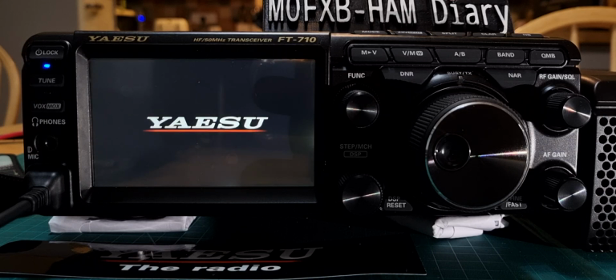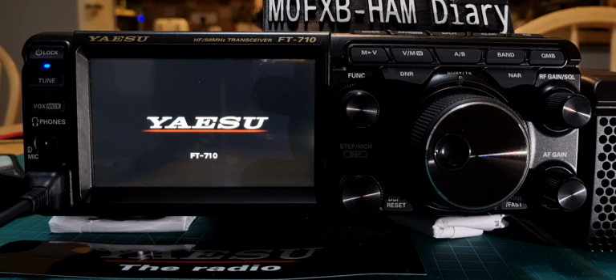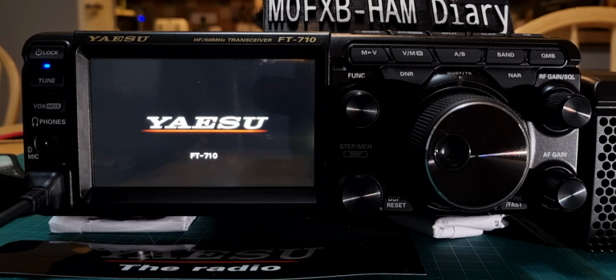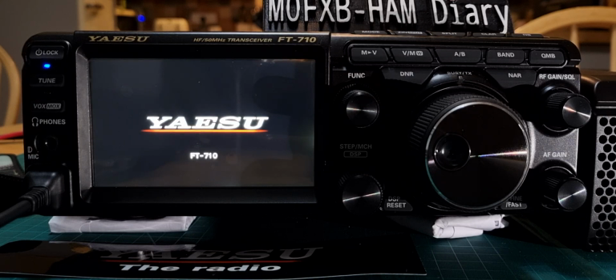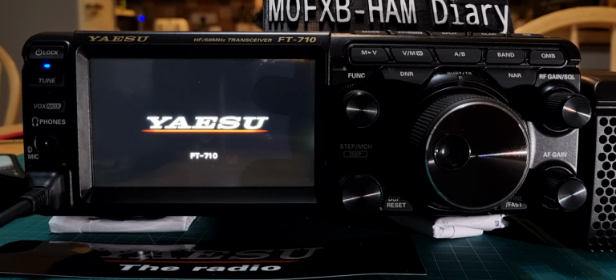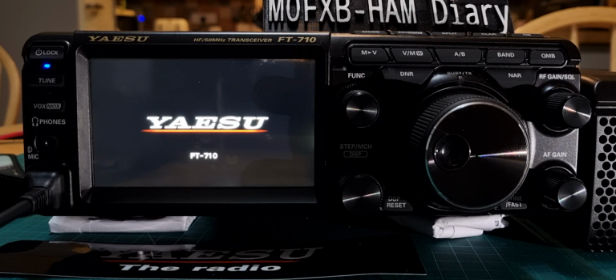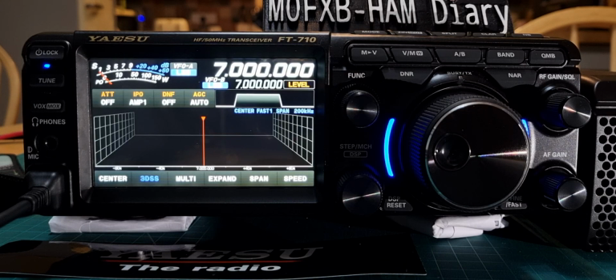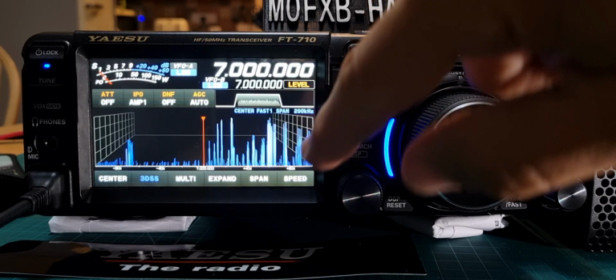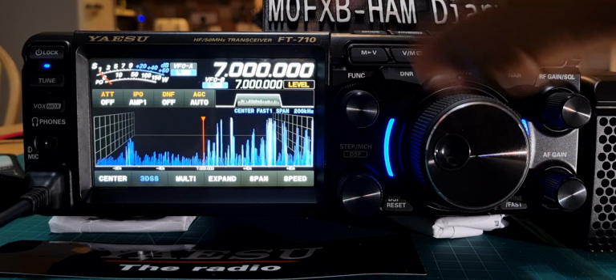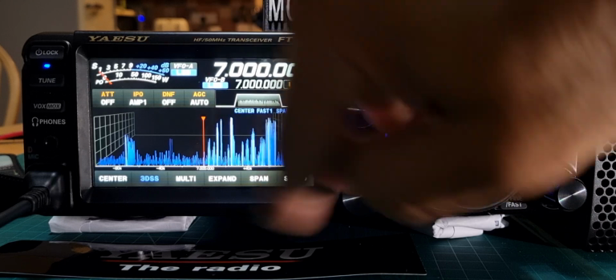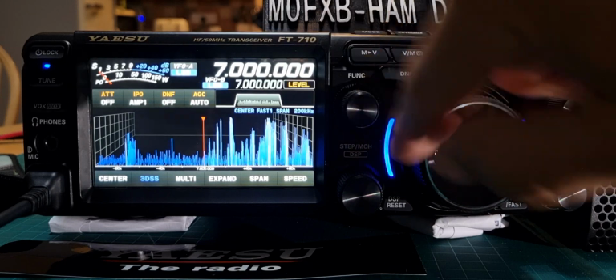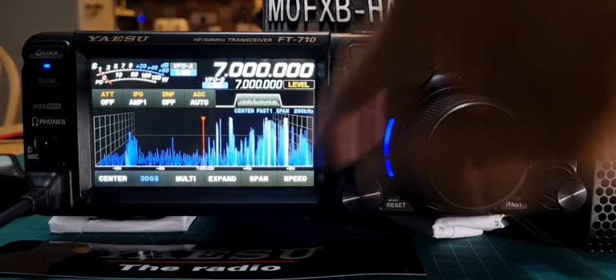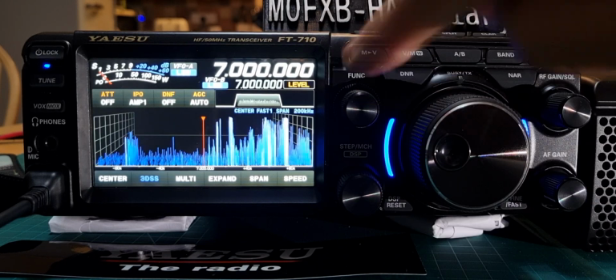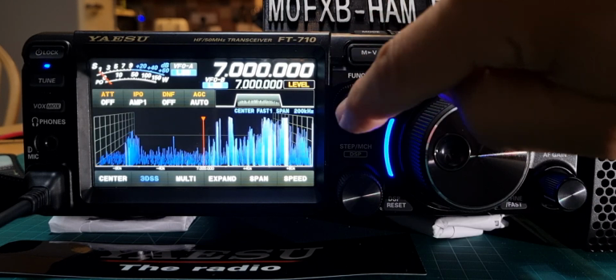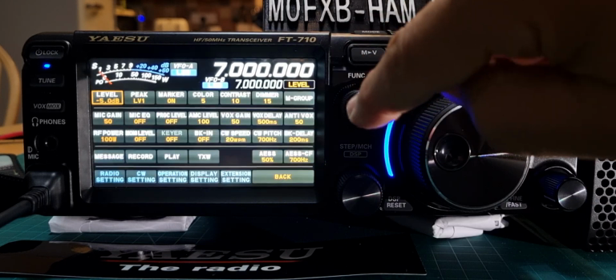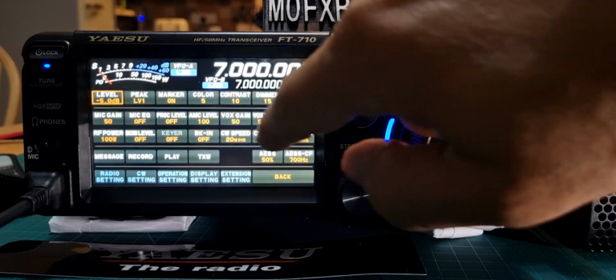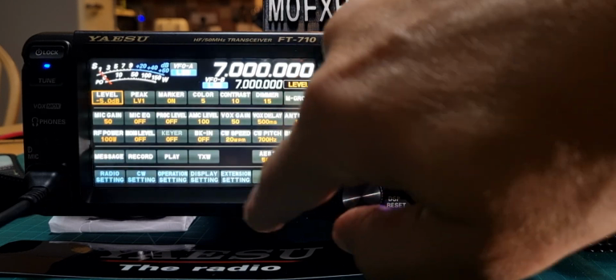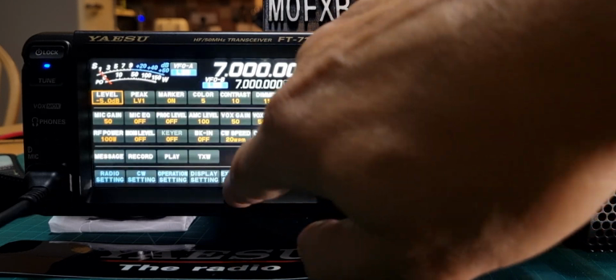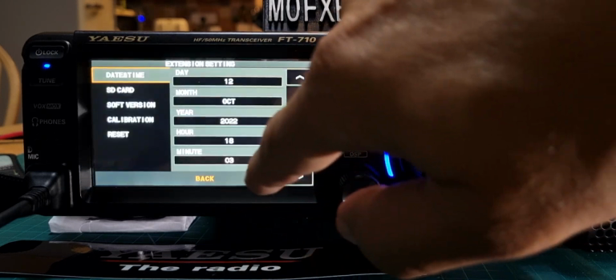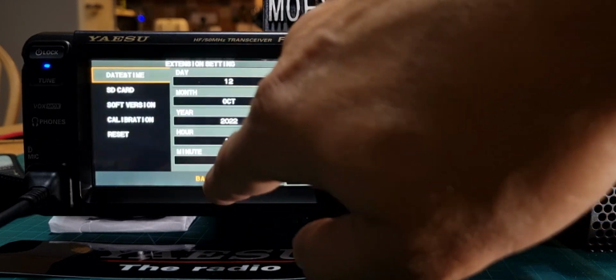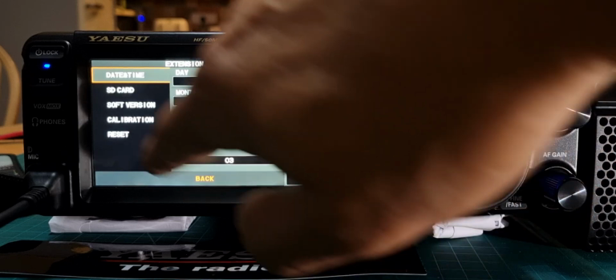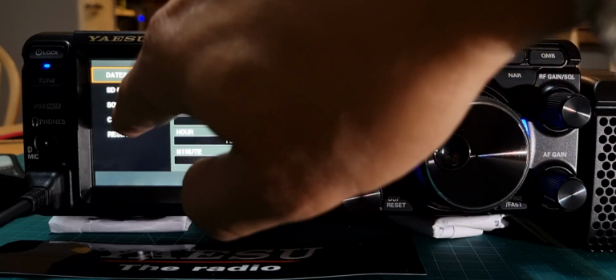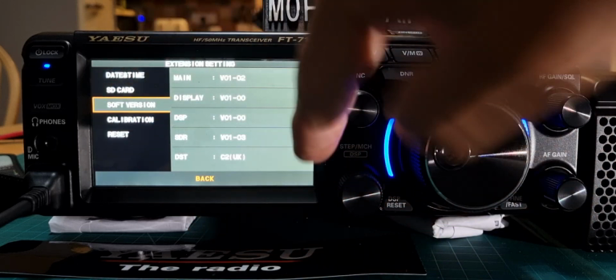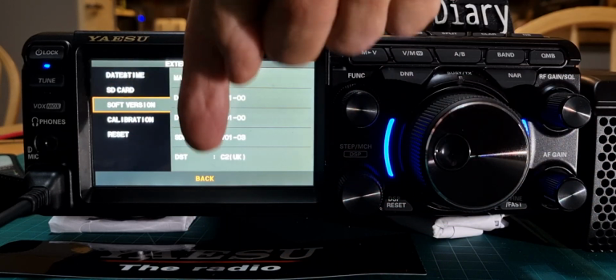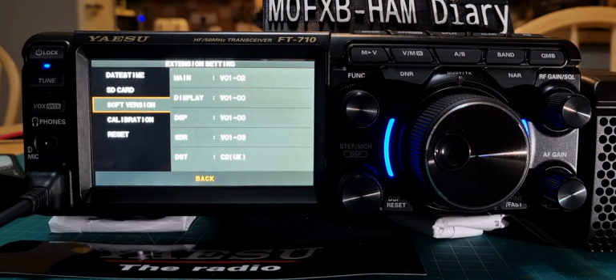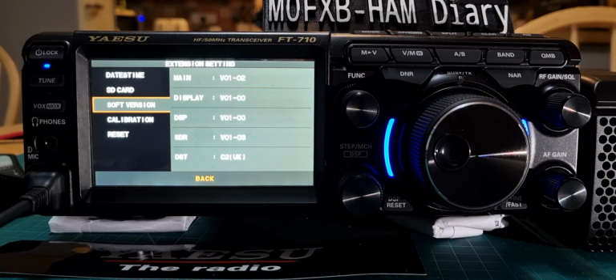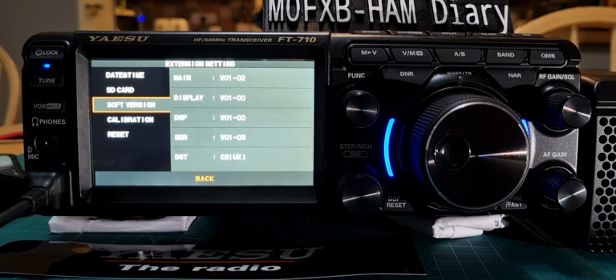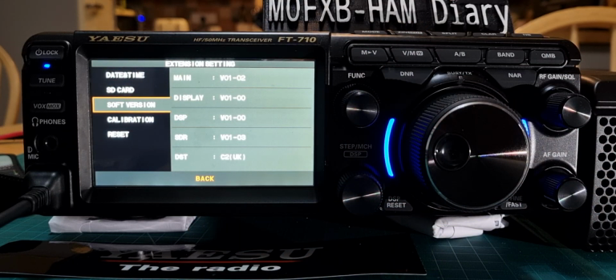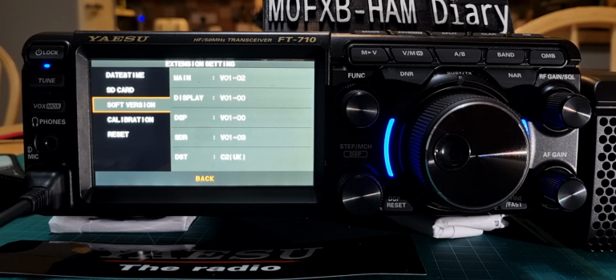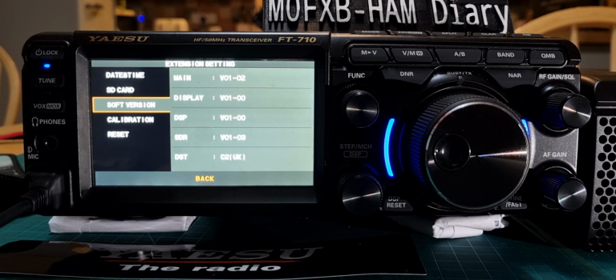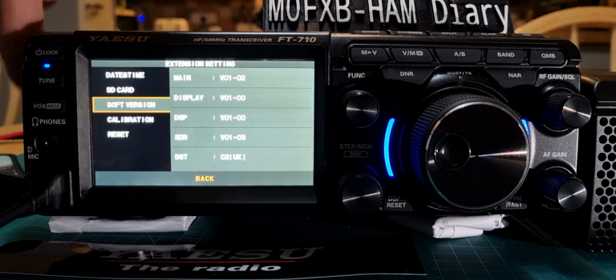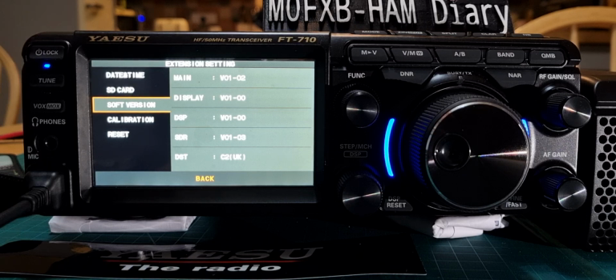It reboots, and now if we check the software version — go to menu, extension, then software — it now says C2 UK. Now remember to back it up first. There is an SD card on this radio, so back it up first.